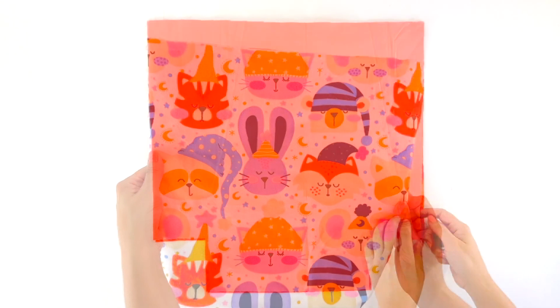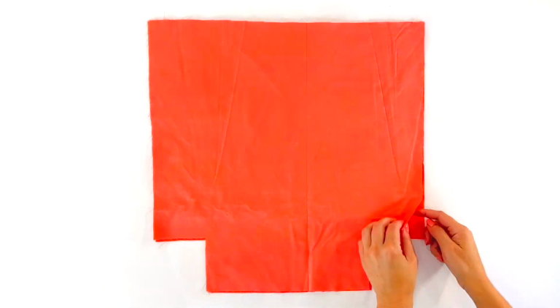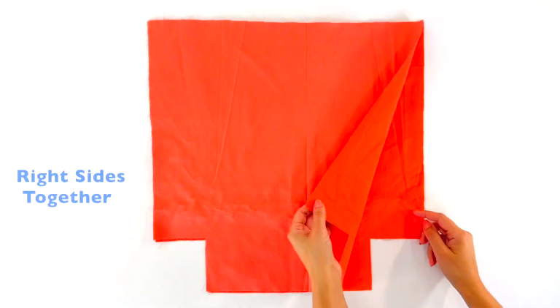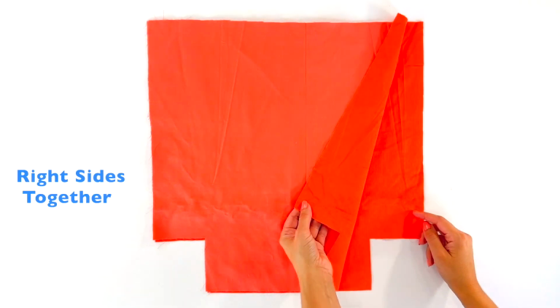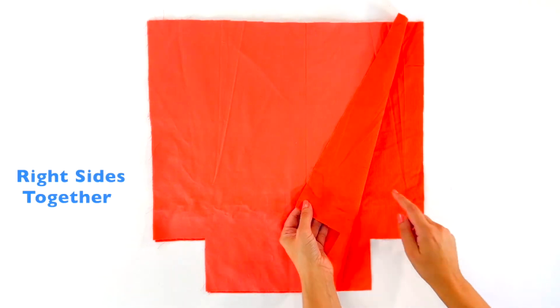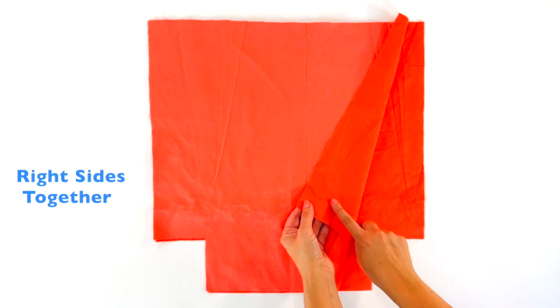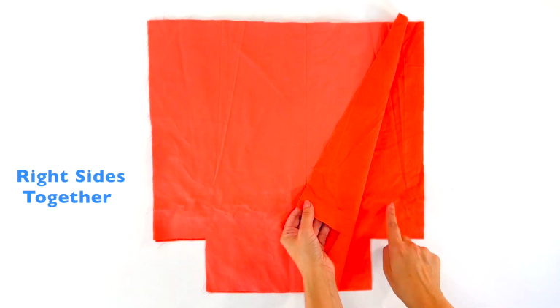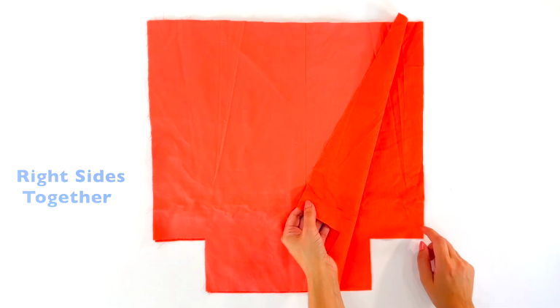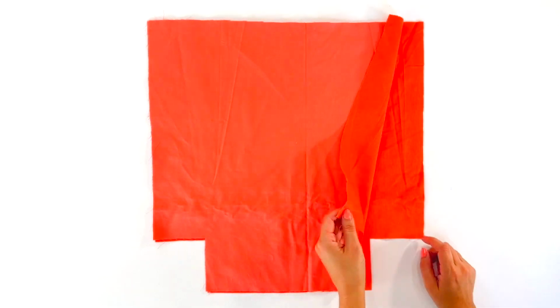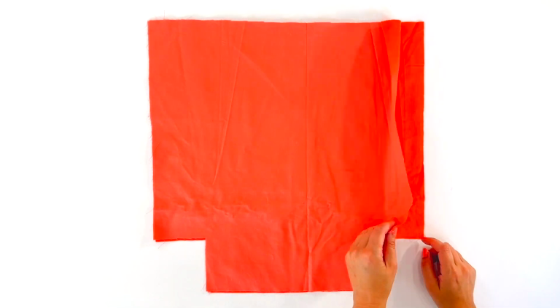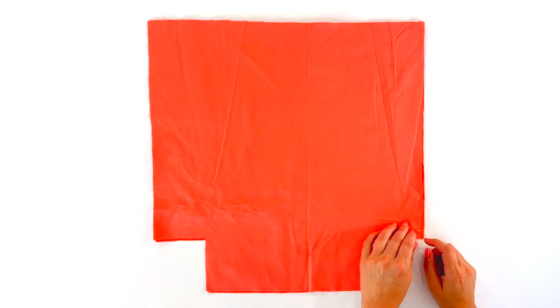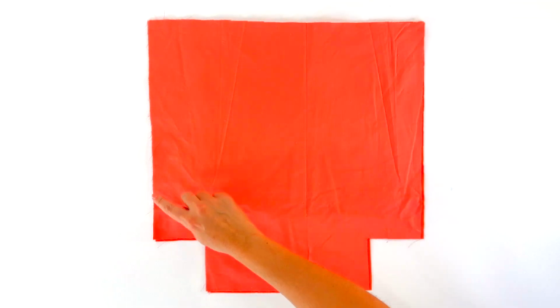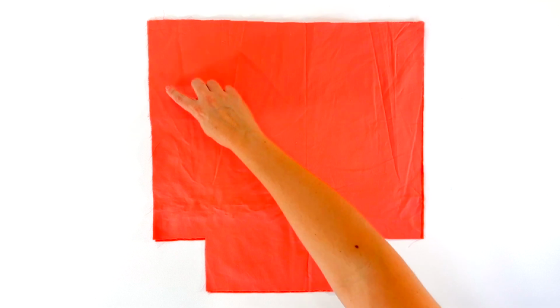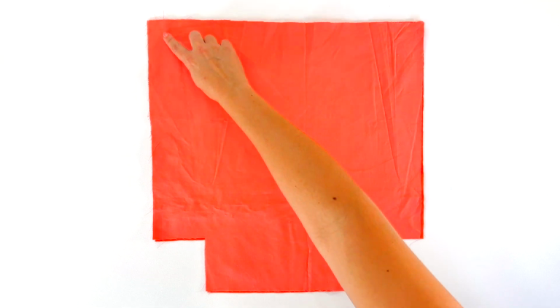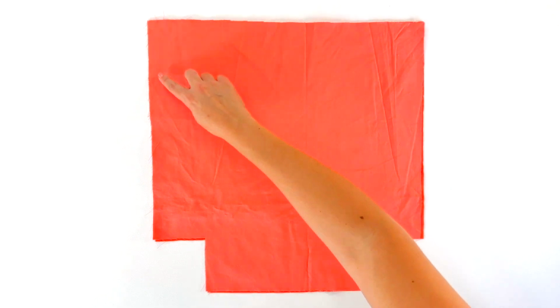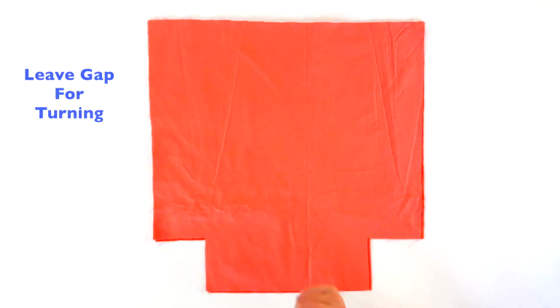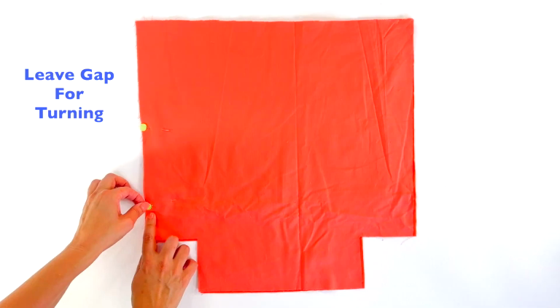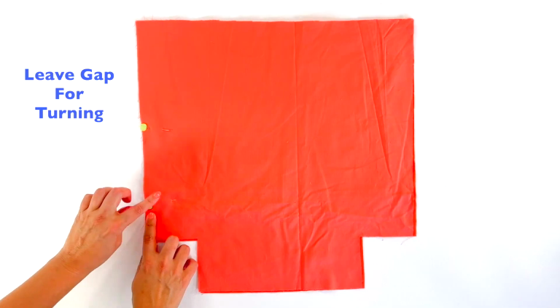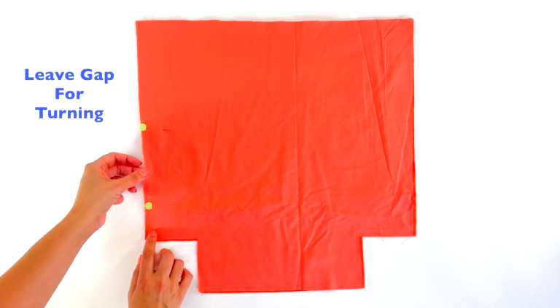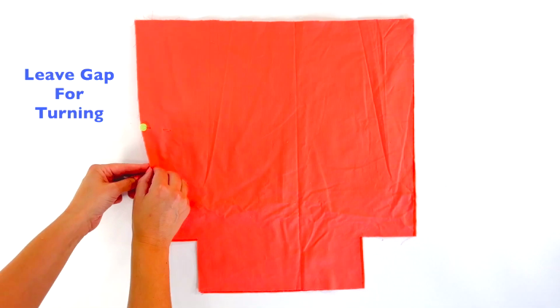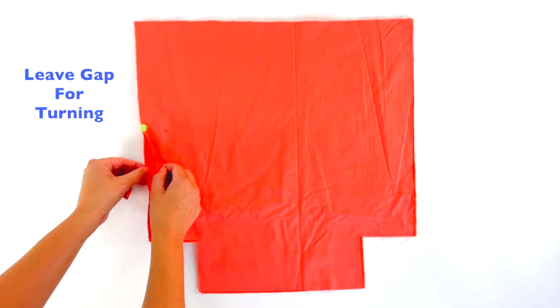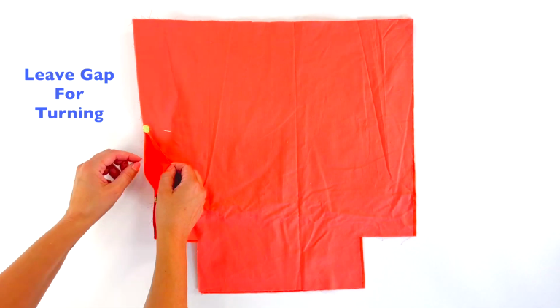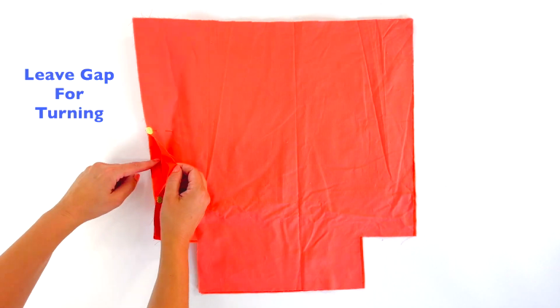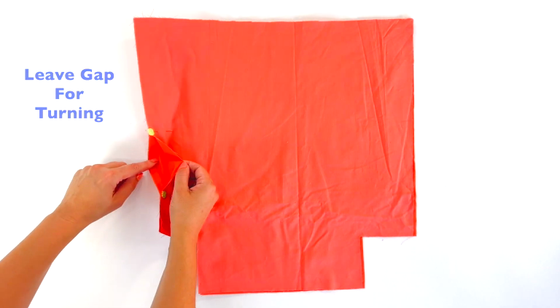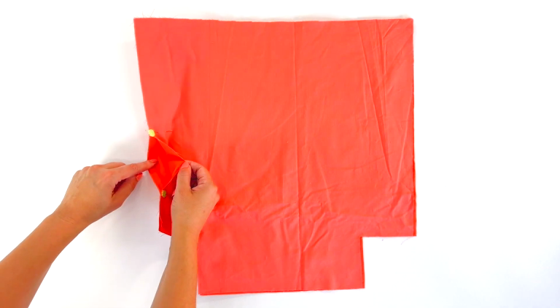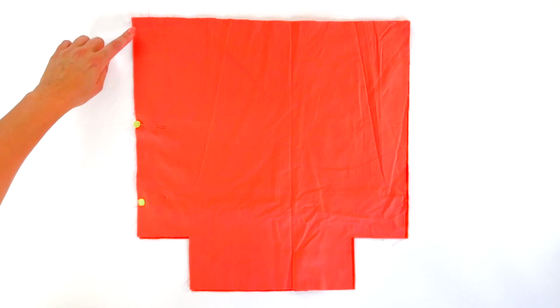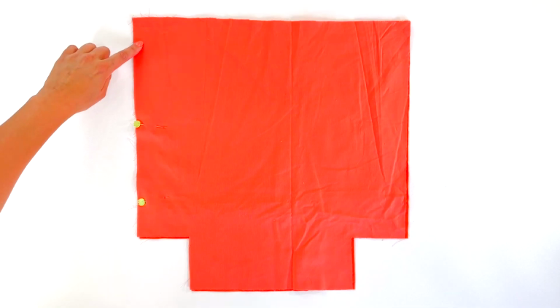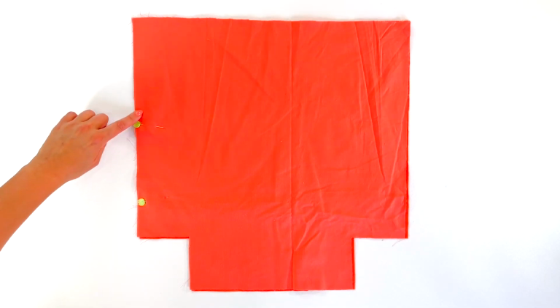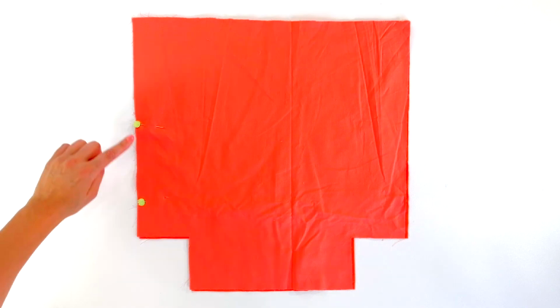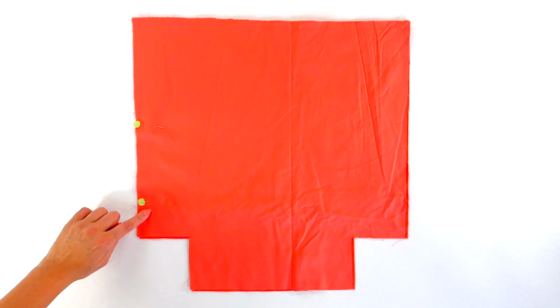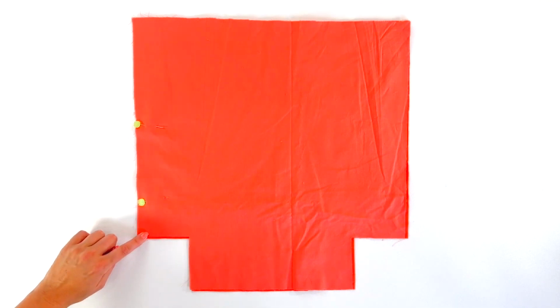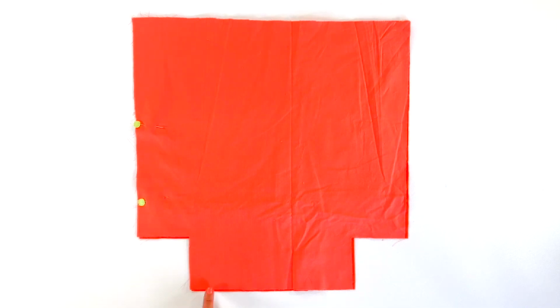We're going to do the same steps for our lining, making sure the pretty sides are facing together. But we're going to leave a gap, because here's where we're going to turn everything right side out.